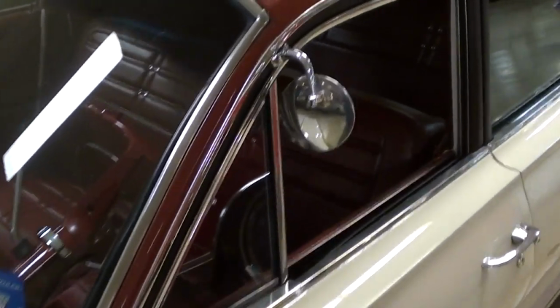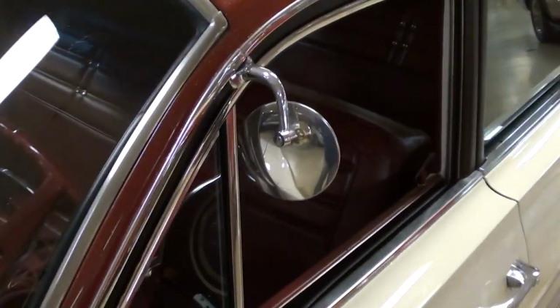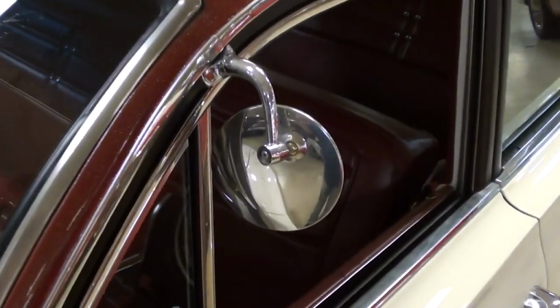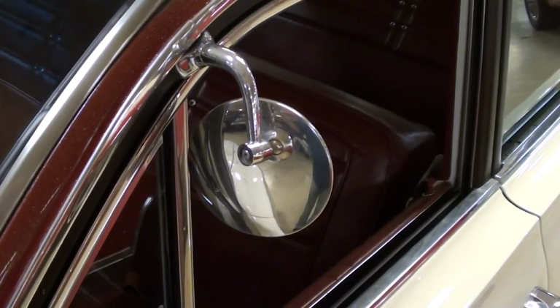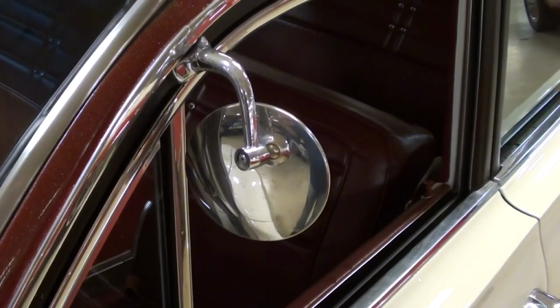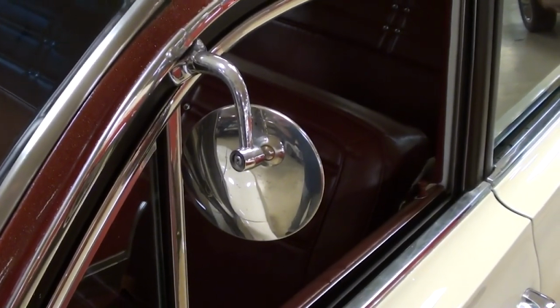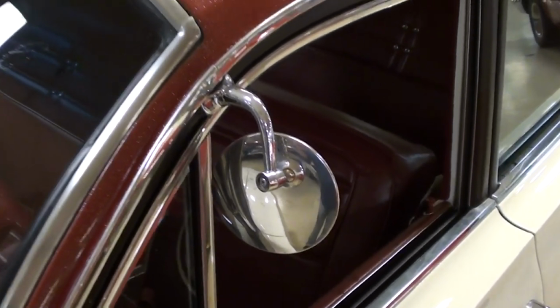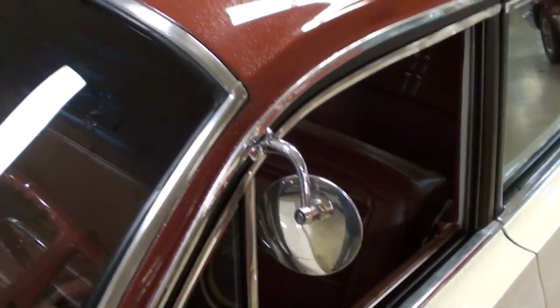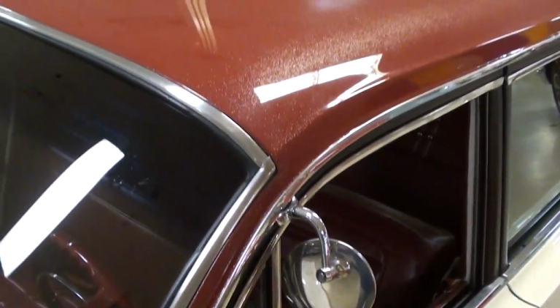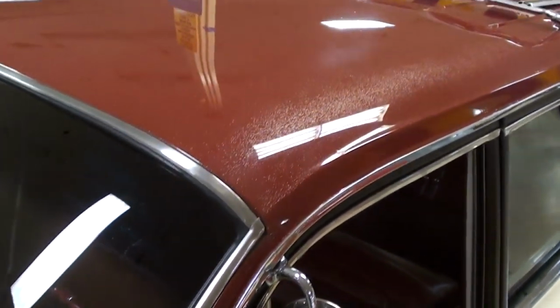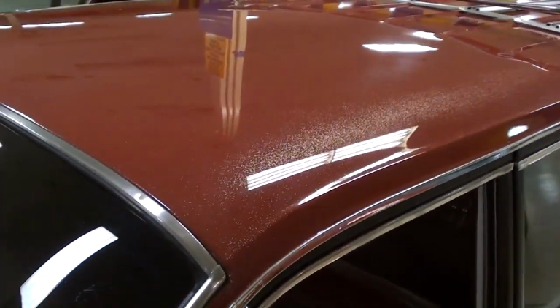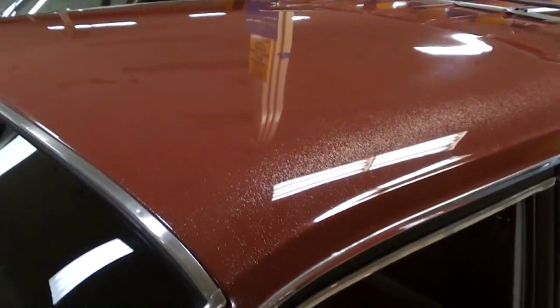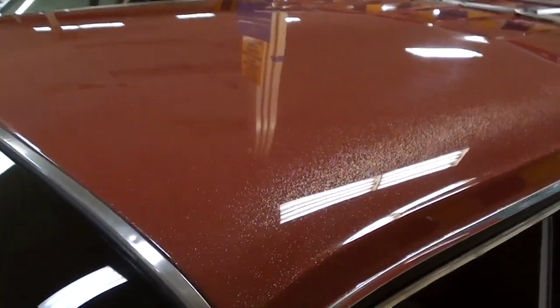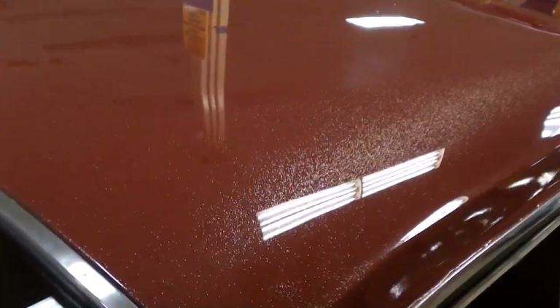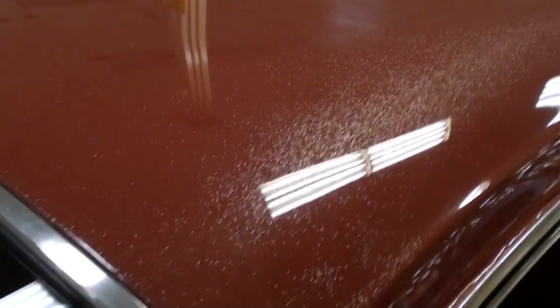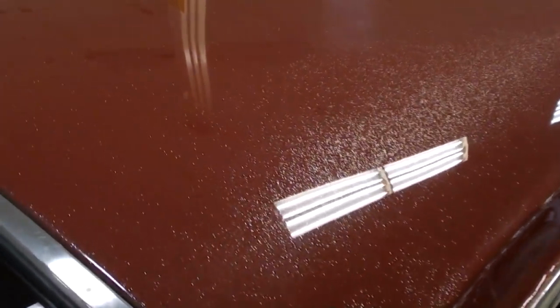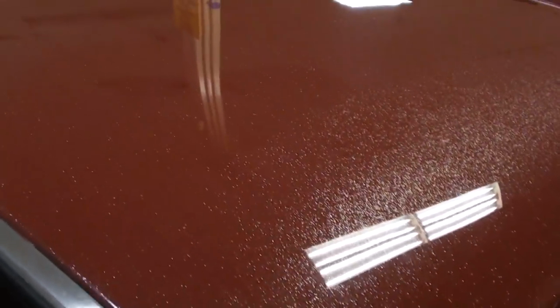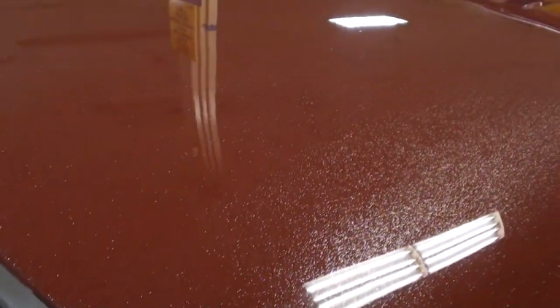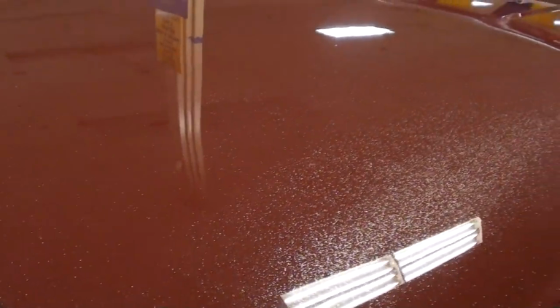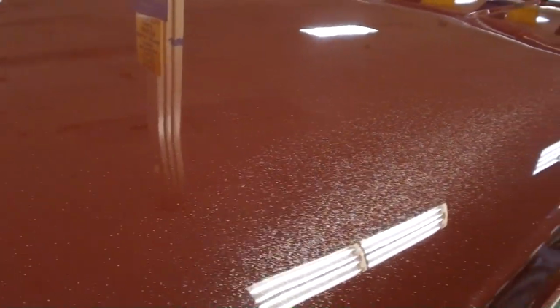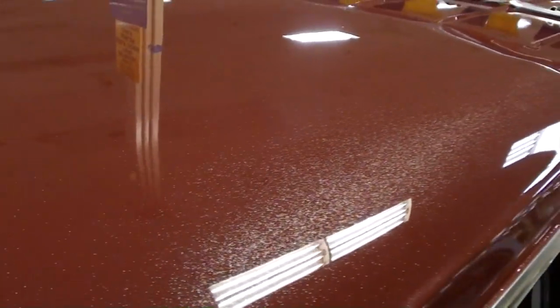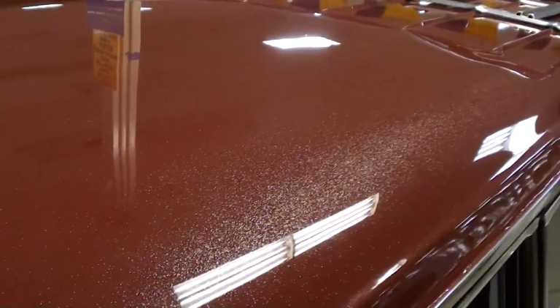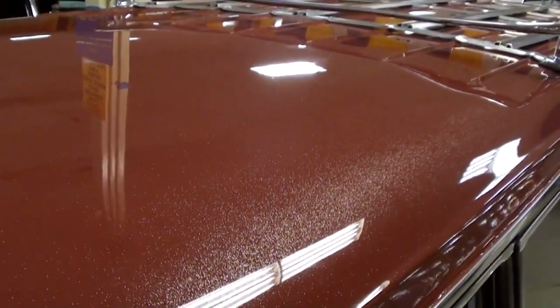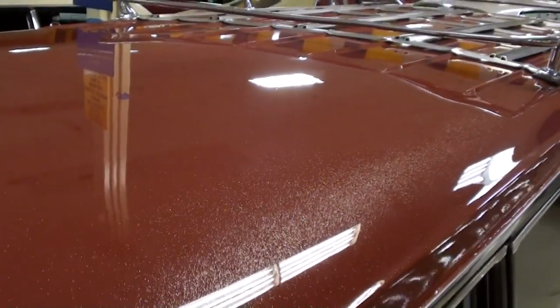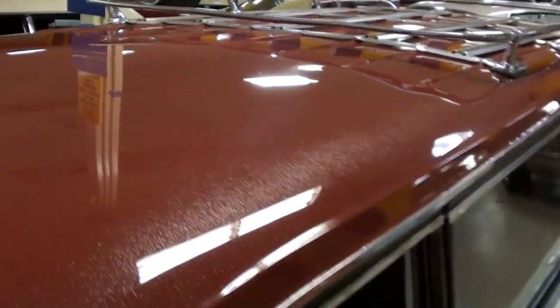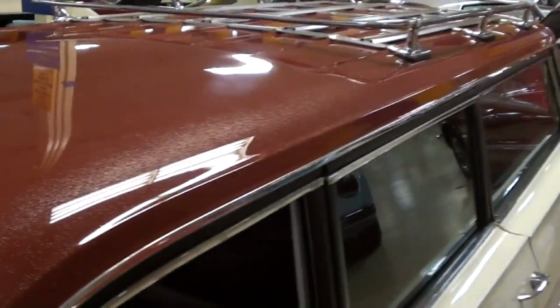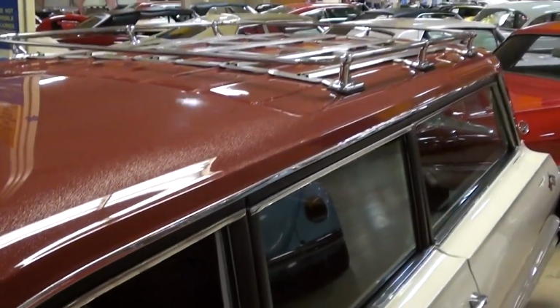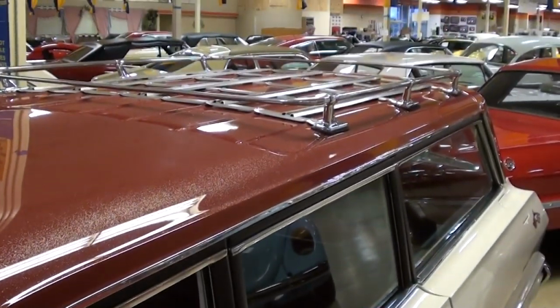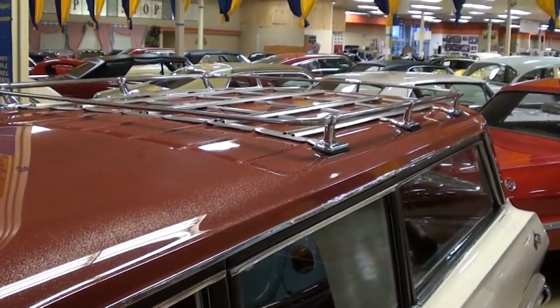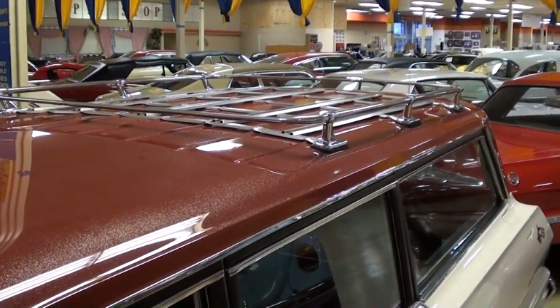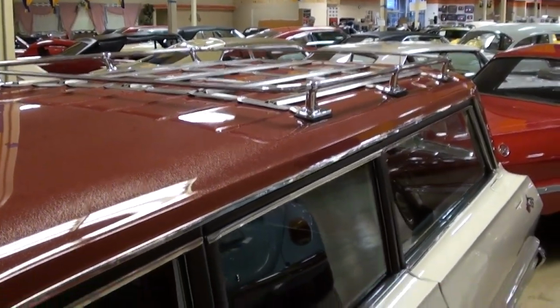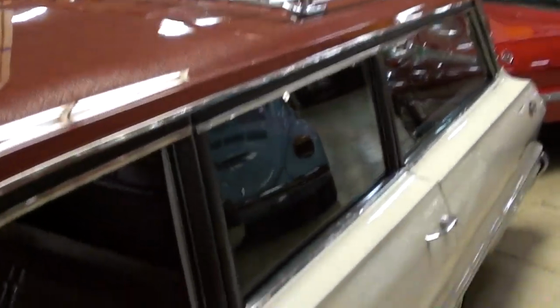It's got some little chrome peep style mirrors — those hot rod mirrors. And hopefully you can see in this light, it does have a lot of metal flake in the top here, that'll look pretty cool out in the sunlight. You'll notice it's got the luggage rack up top as well.